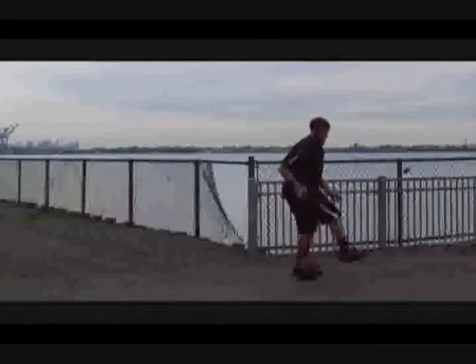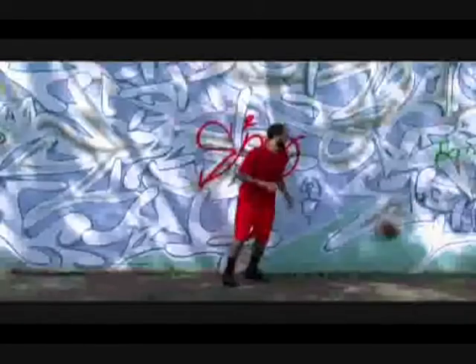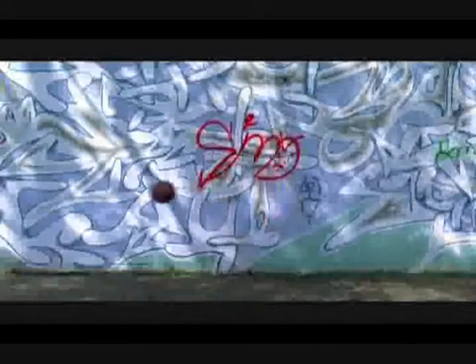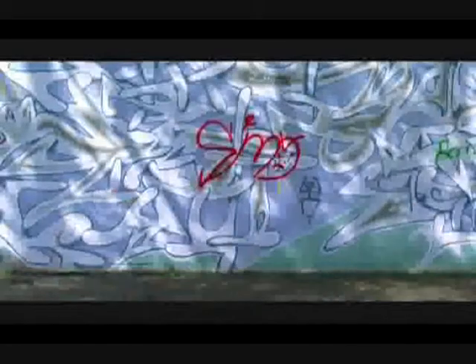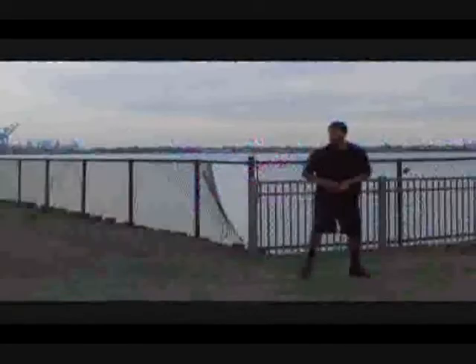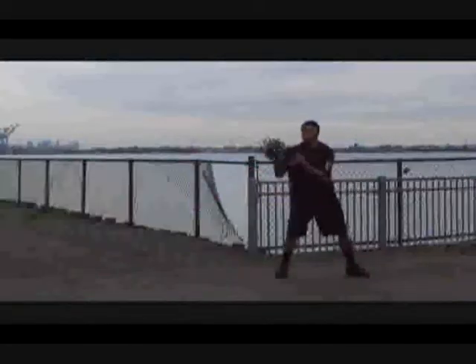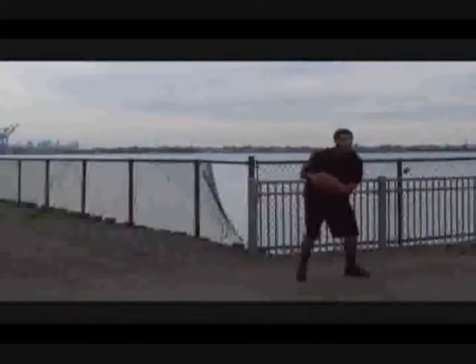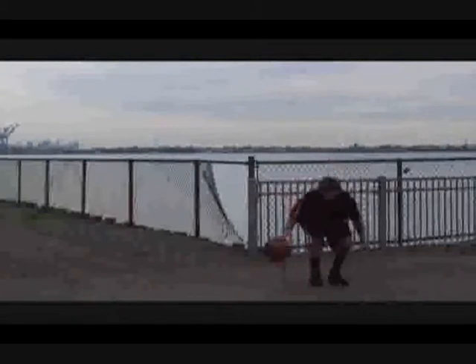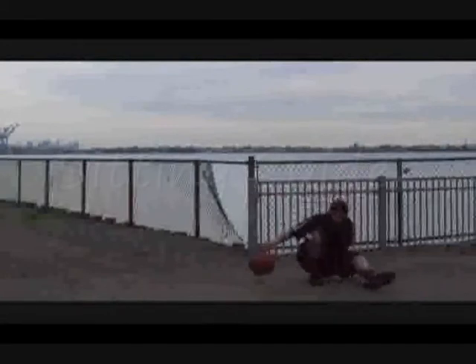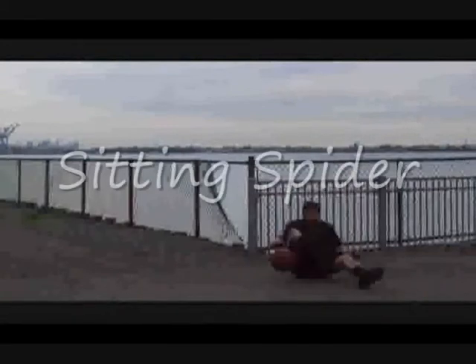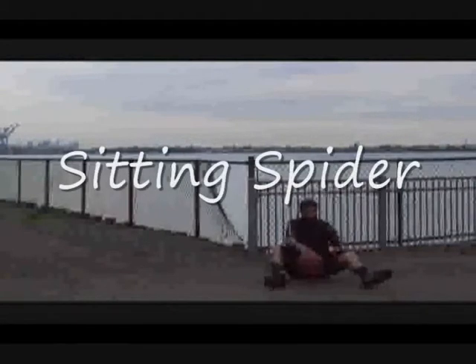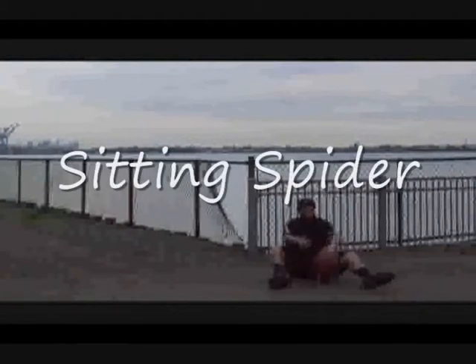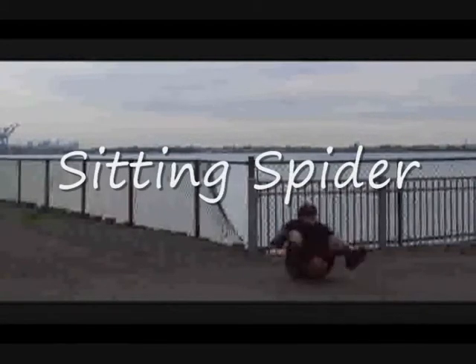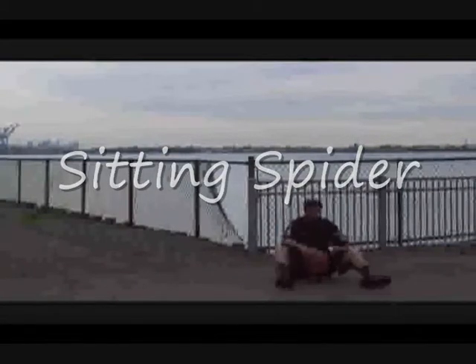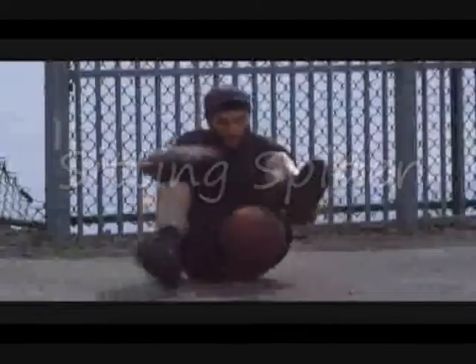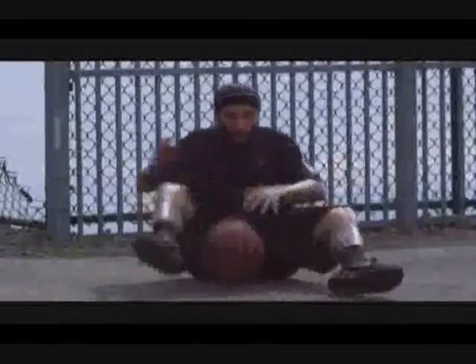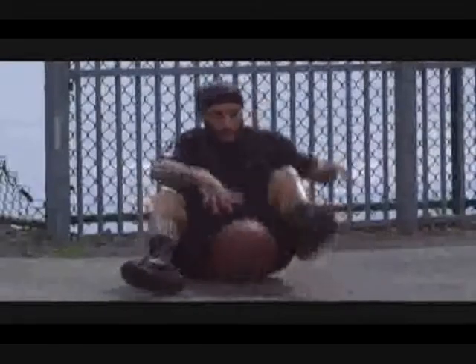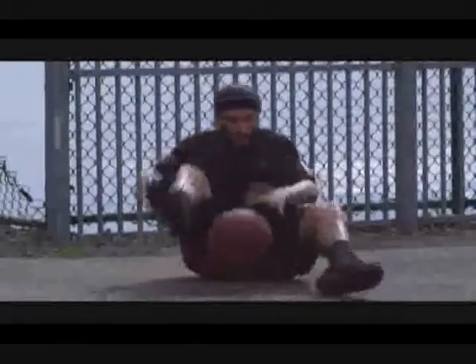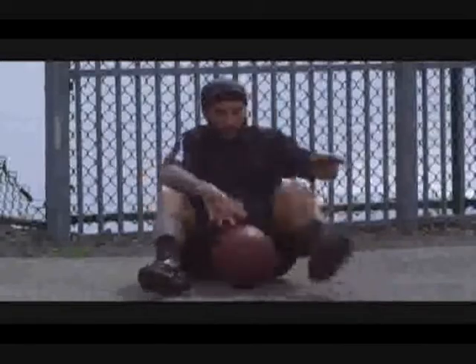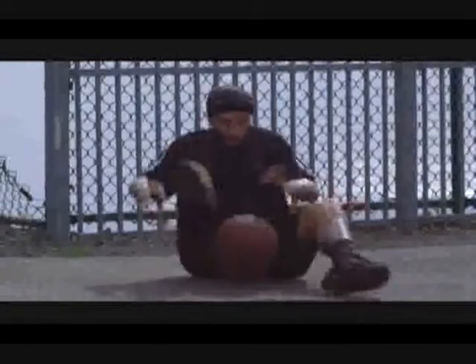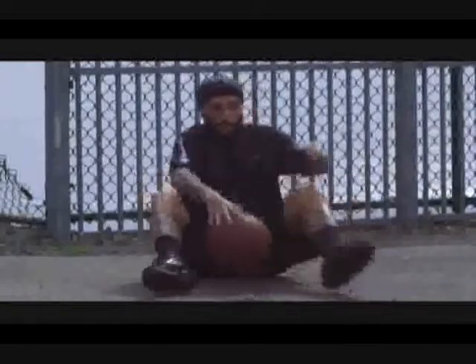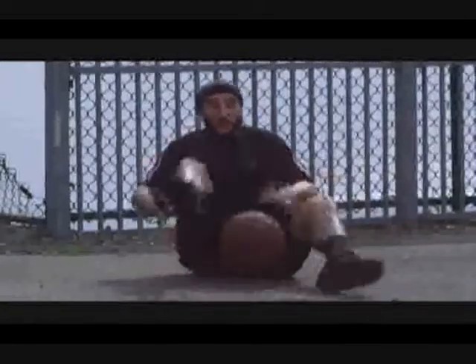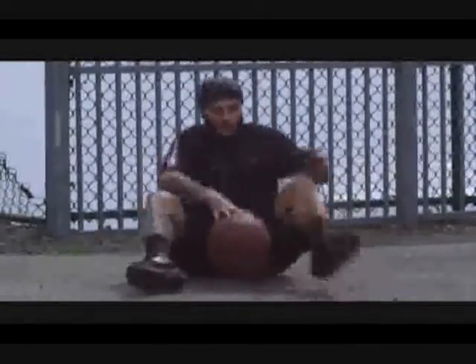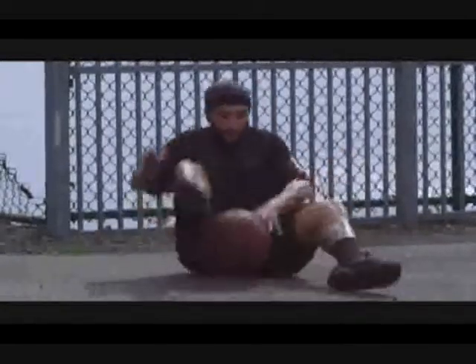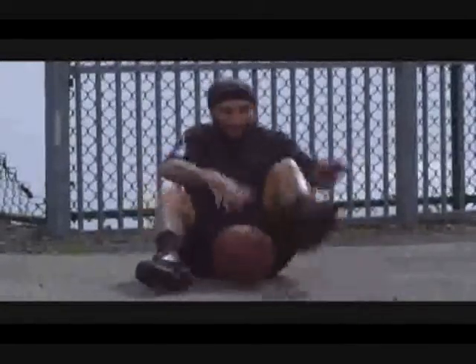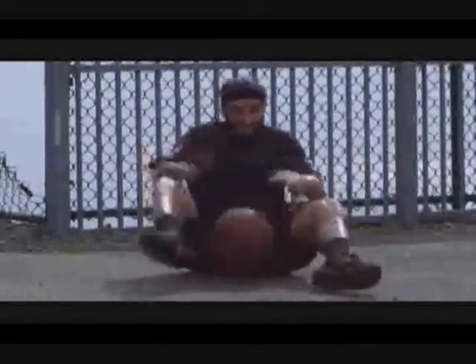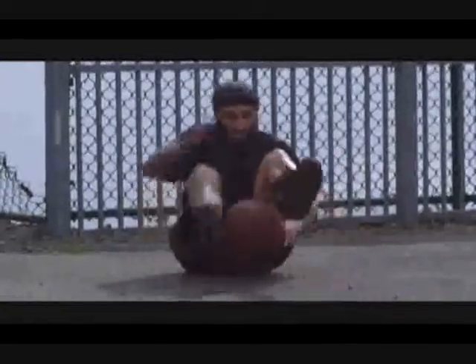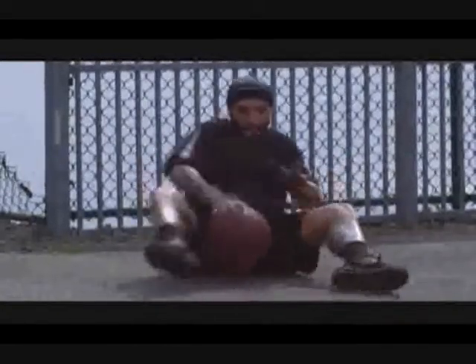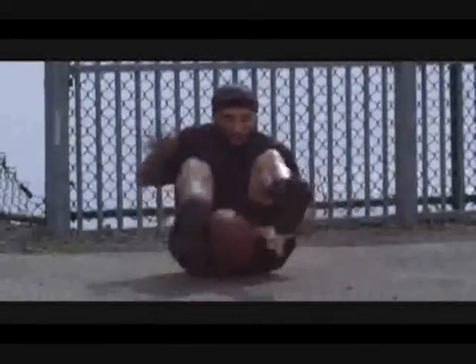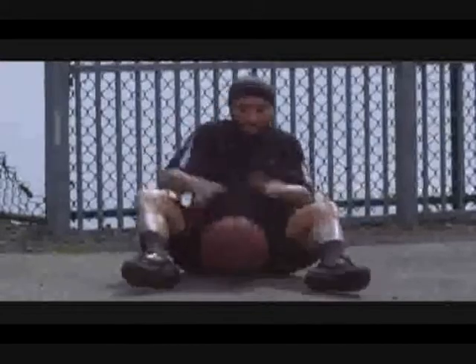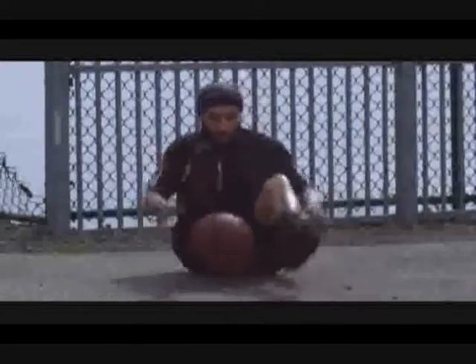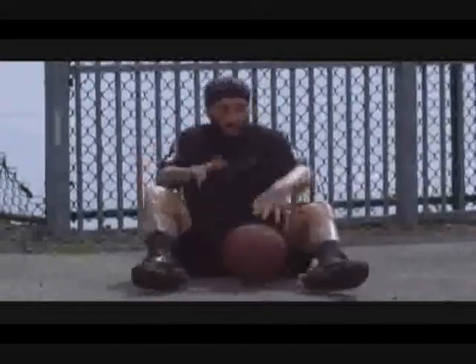Now we're going to do the sitting spider. Sitting on the ground, dribble the ball twice in the front and twice in the back in a one-two motion. This spider dribble motion can be done standing, sitting, and also walking forward and backwards in the same one-two motion.